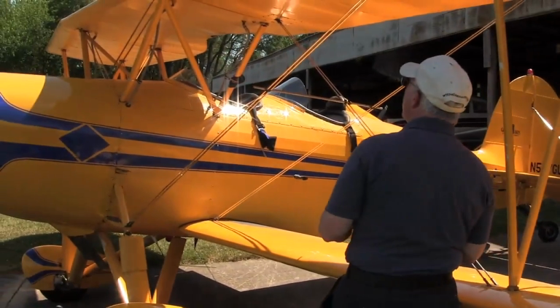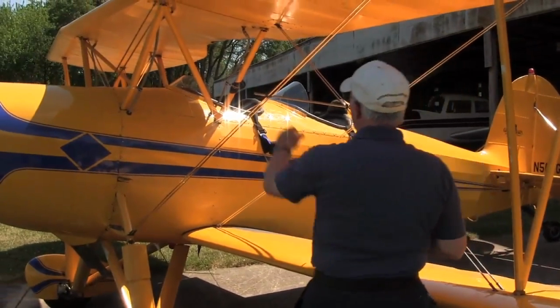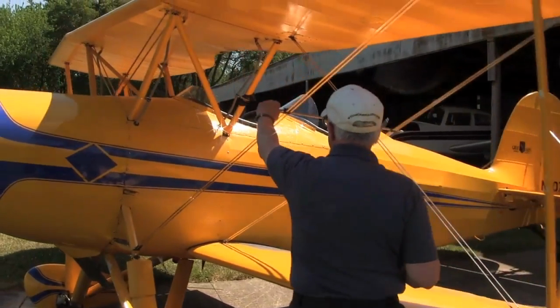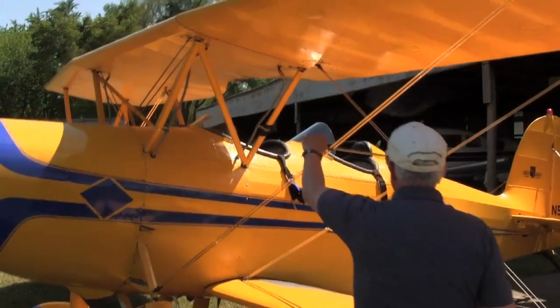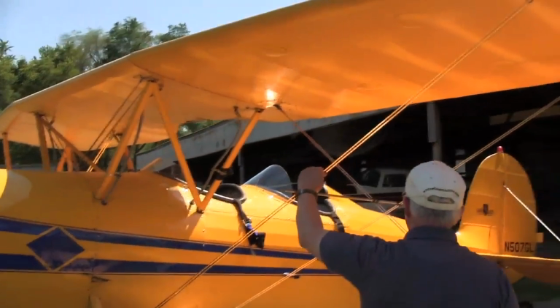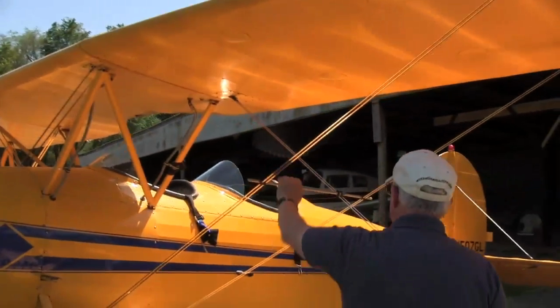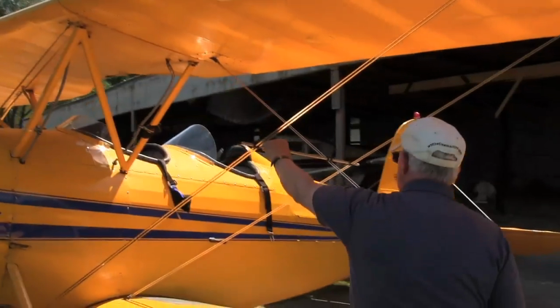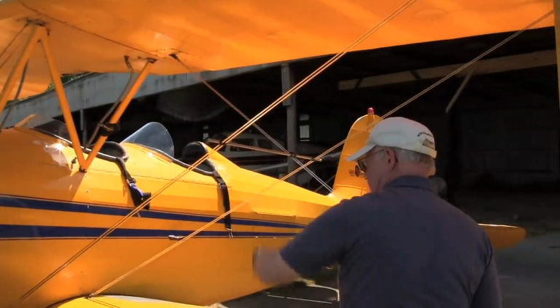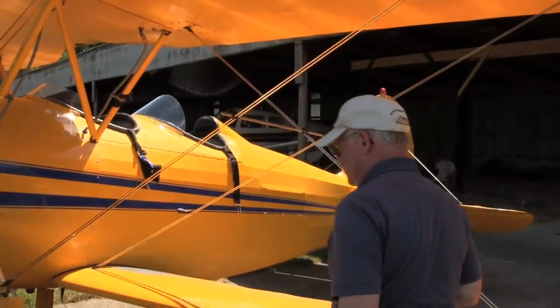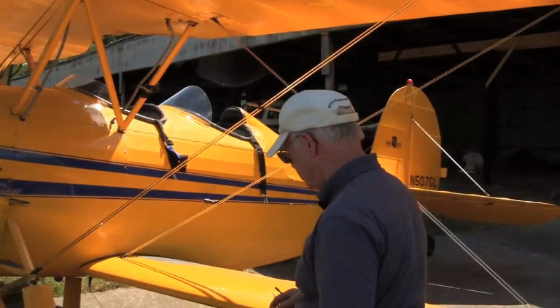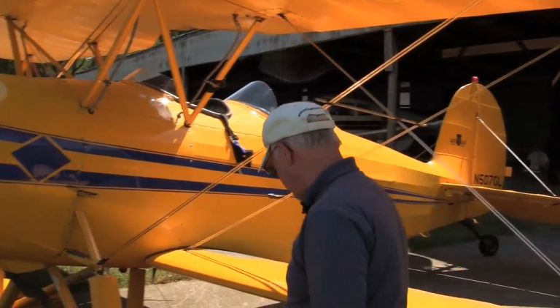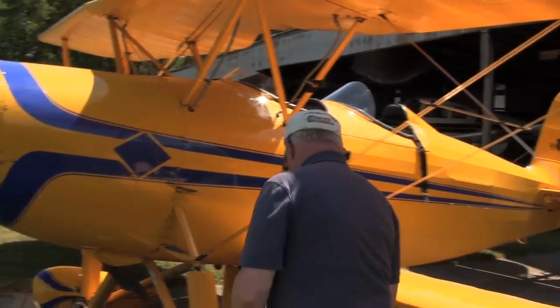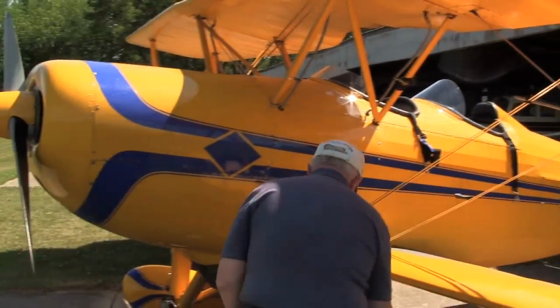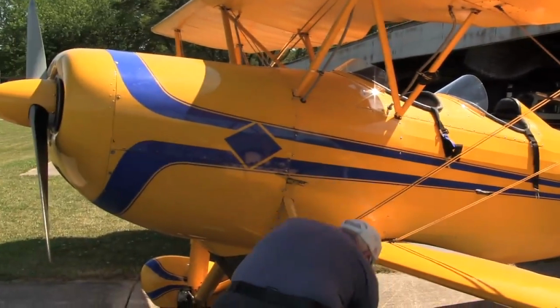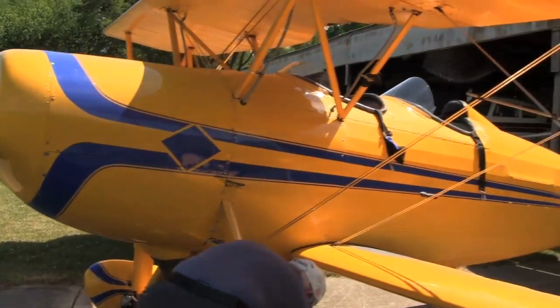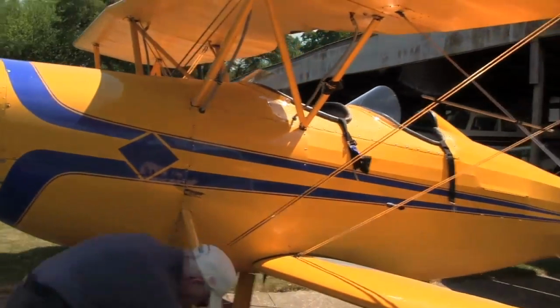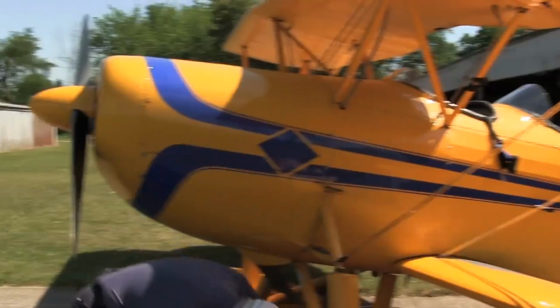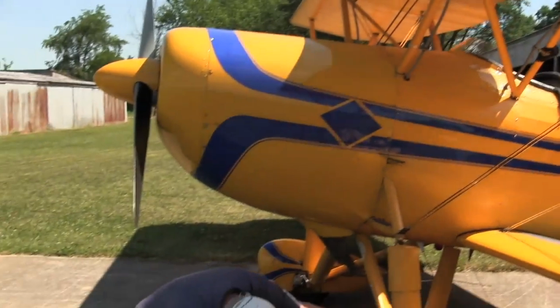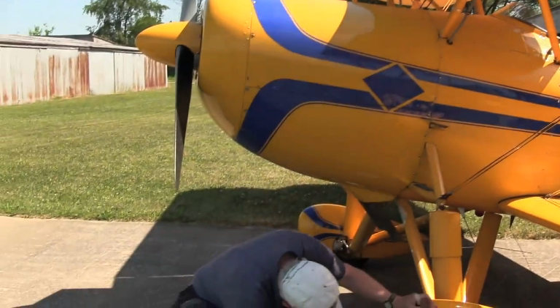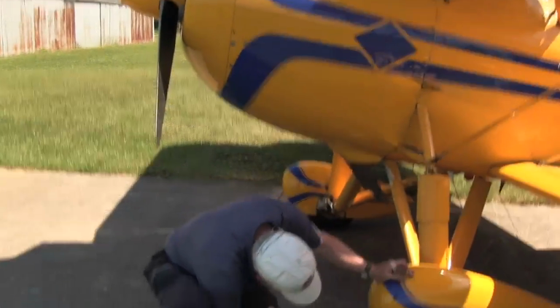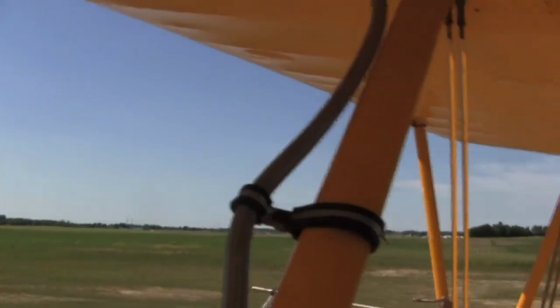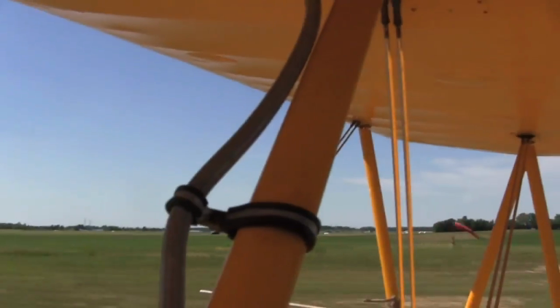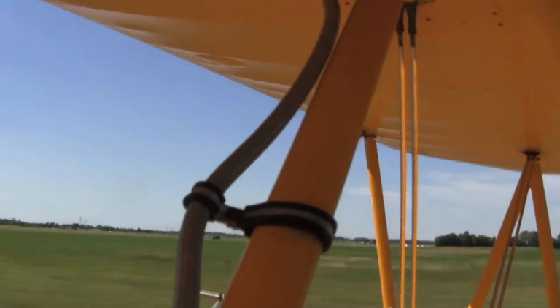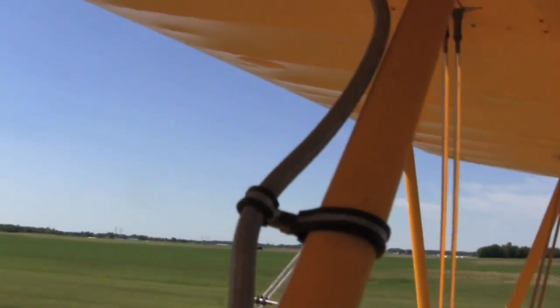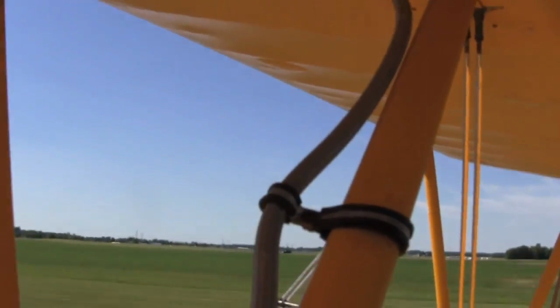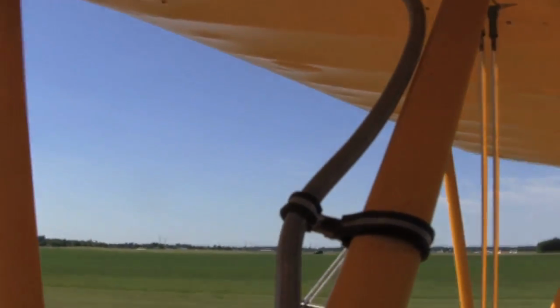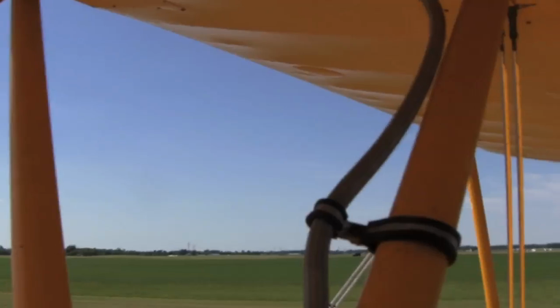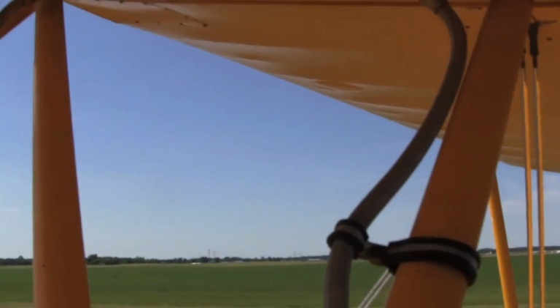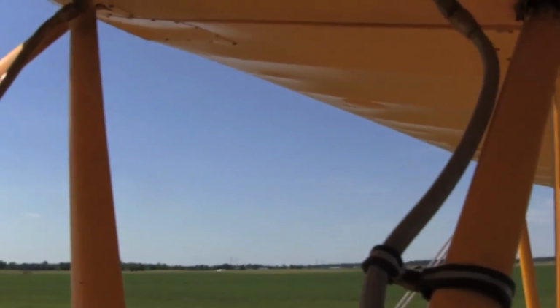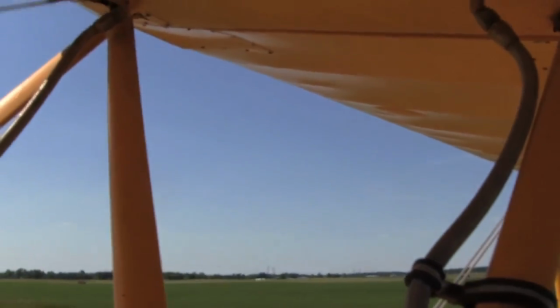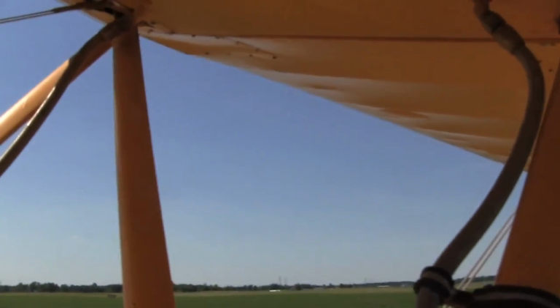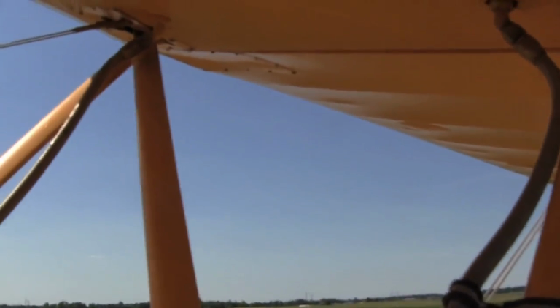The rear cockpit is the pilot's position and the front cockpit is the passenger or the instructor position. The open cockpit biplane is the way to go.